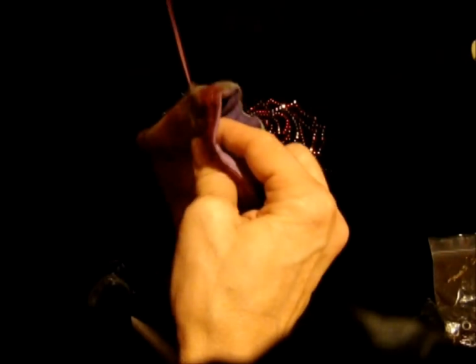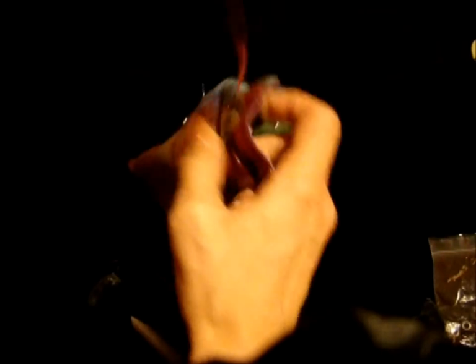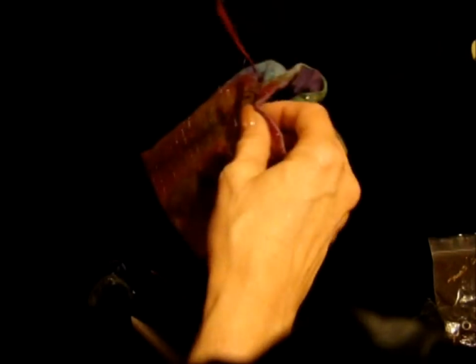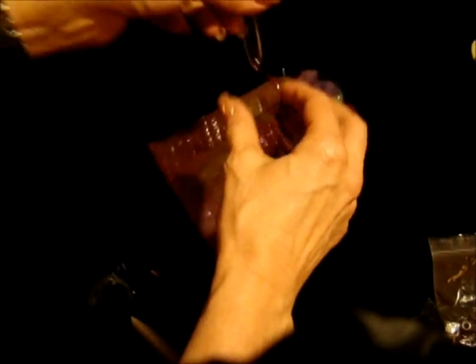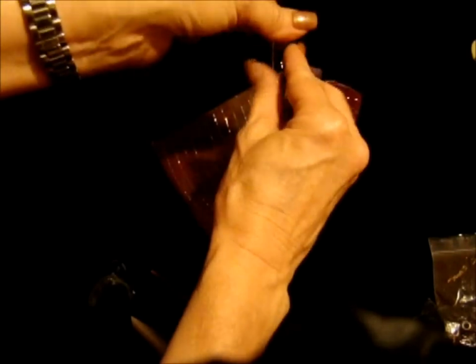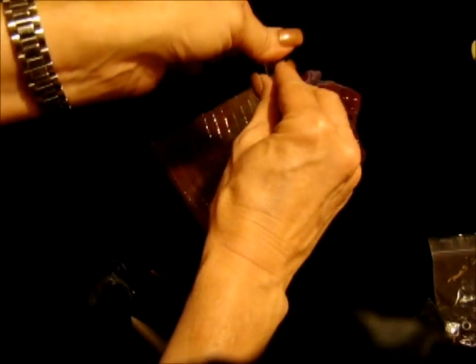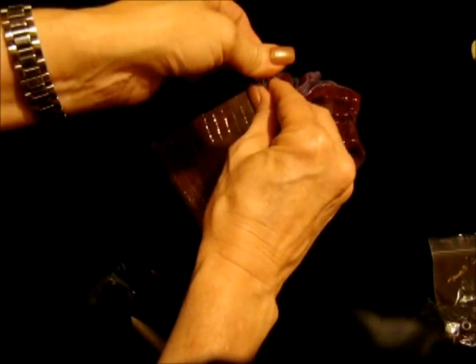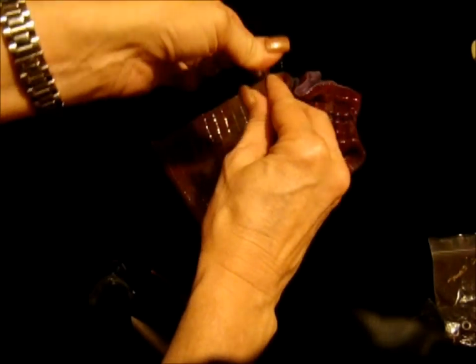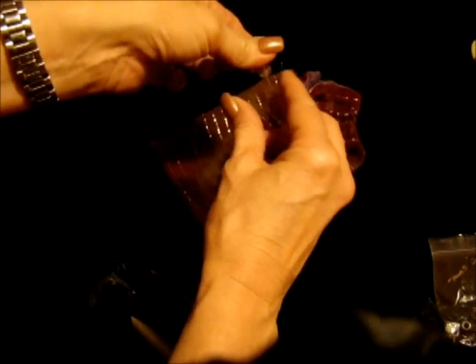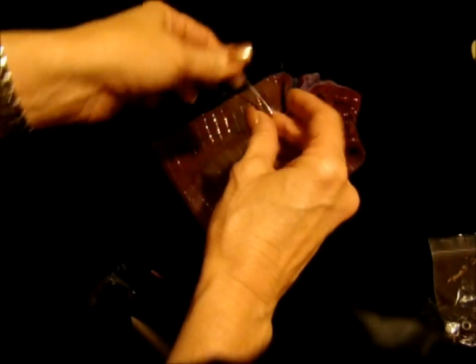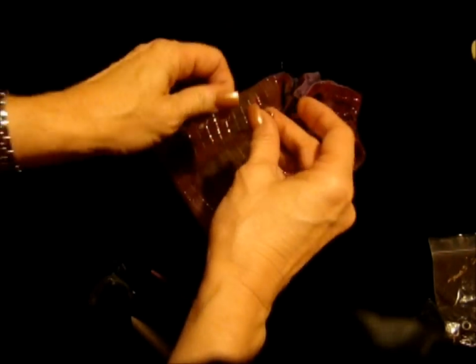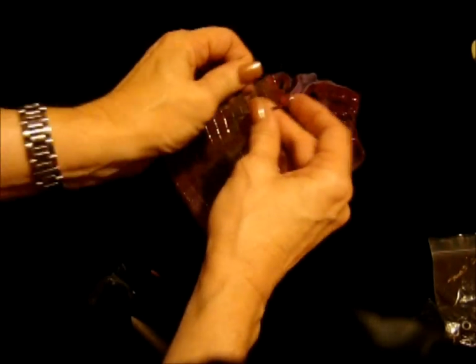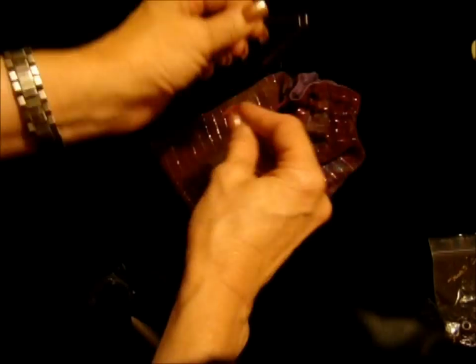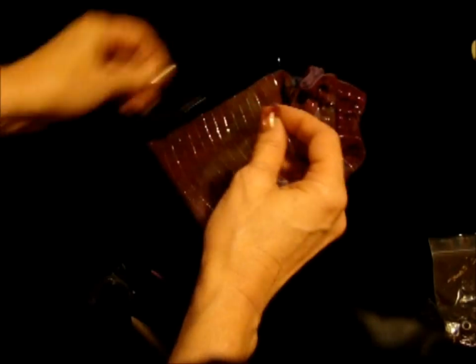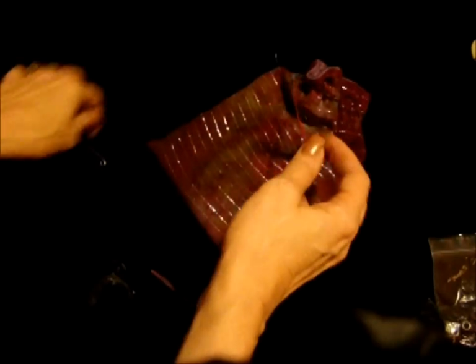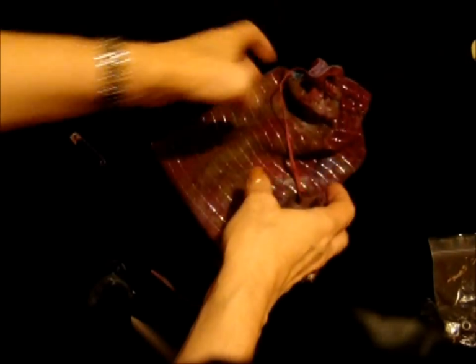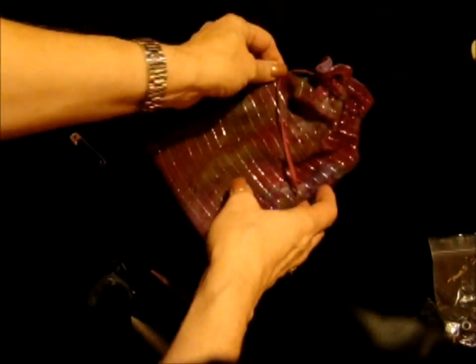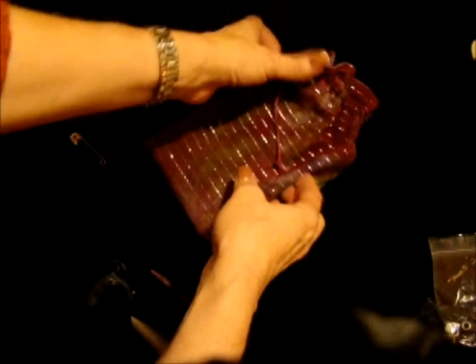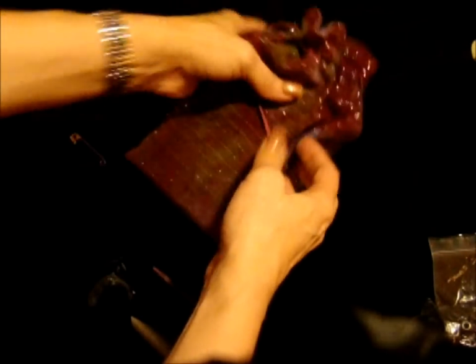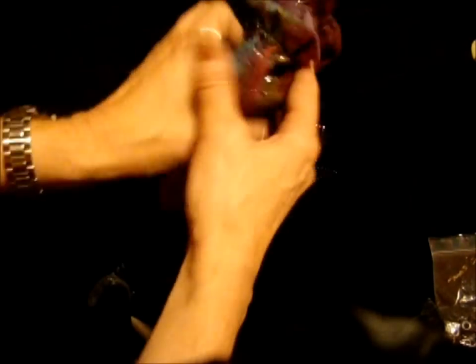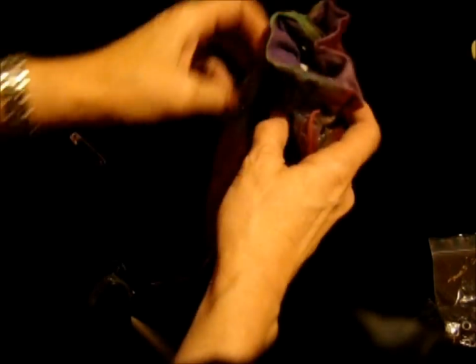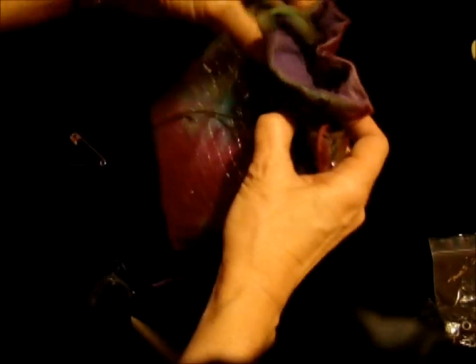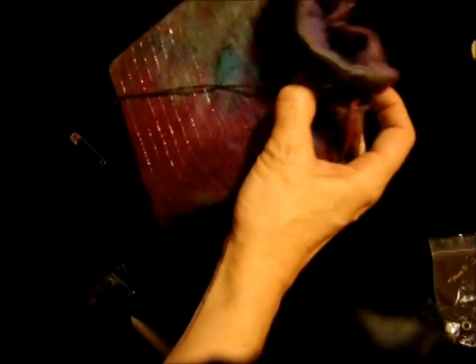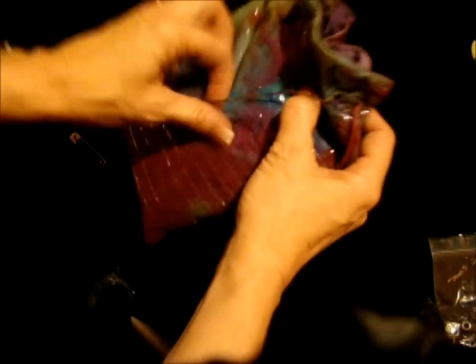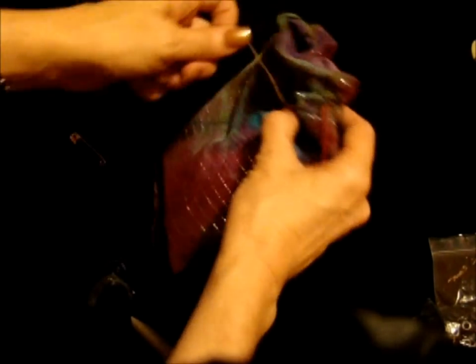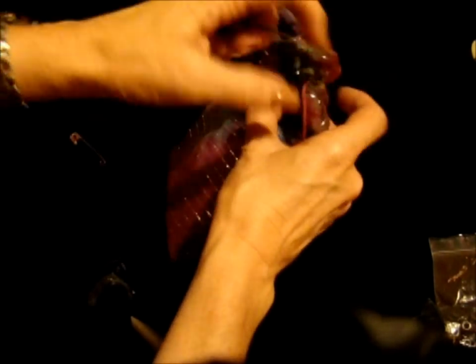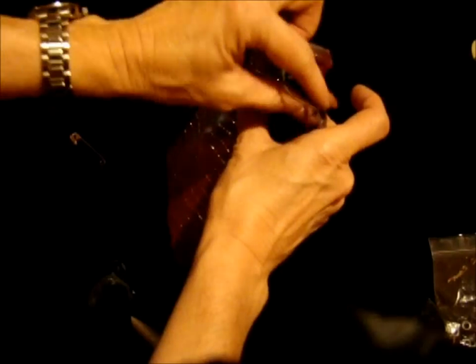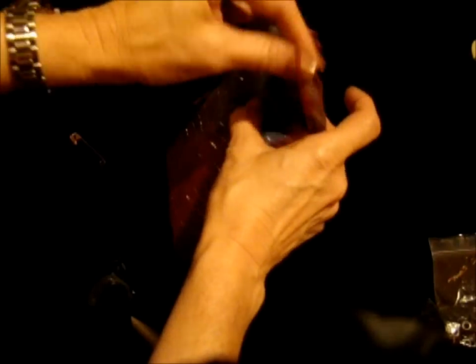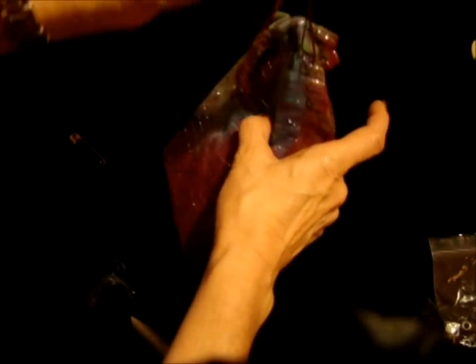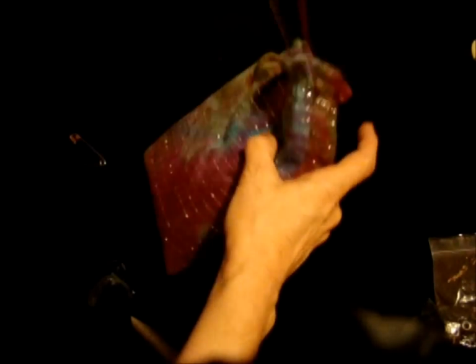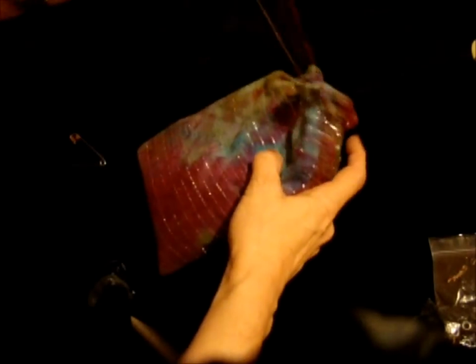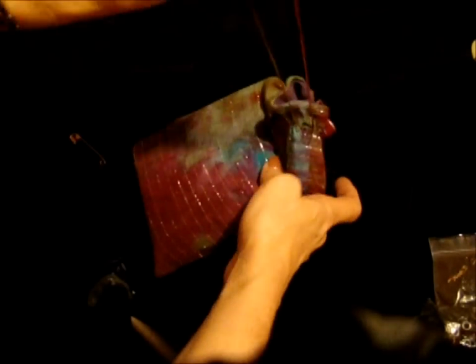Voila! You can remove the pin and it's as good as new. Now it might be aggravating that it keeps falling through, so there are a couple of things you can do.